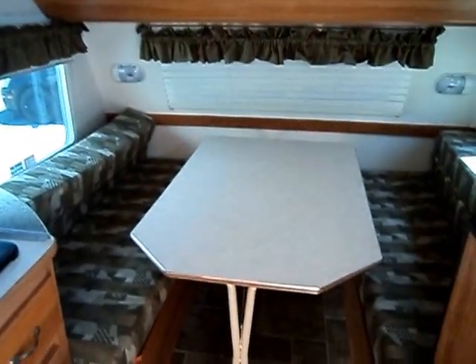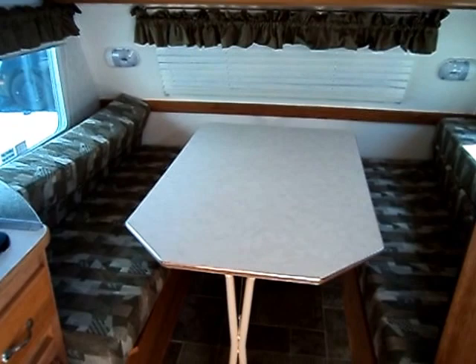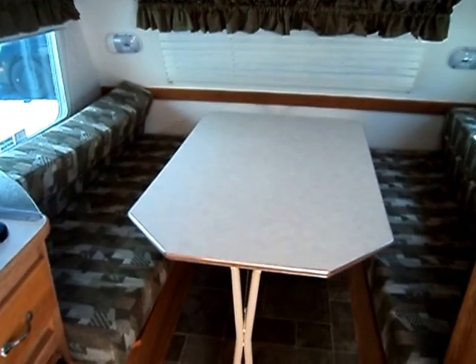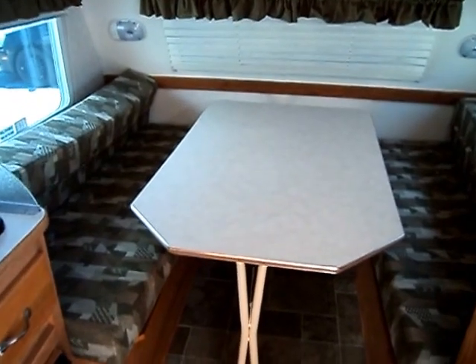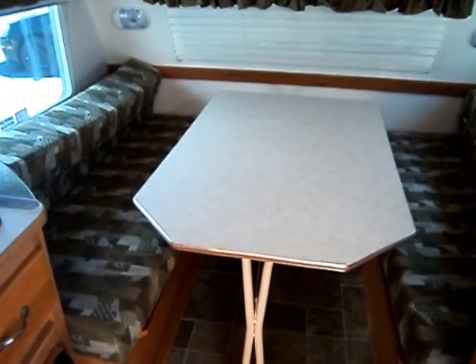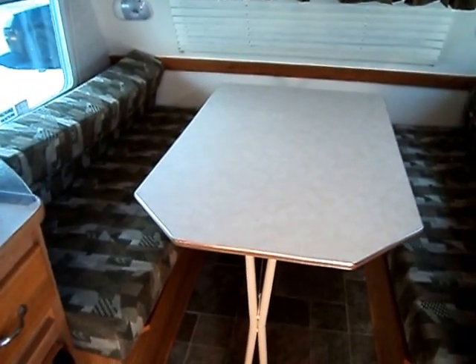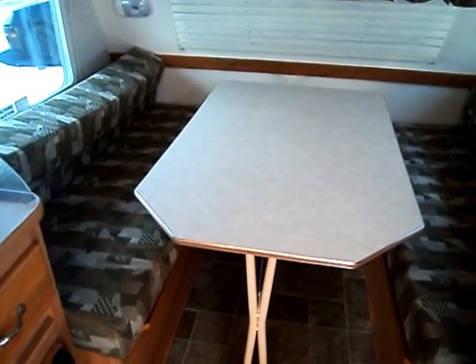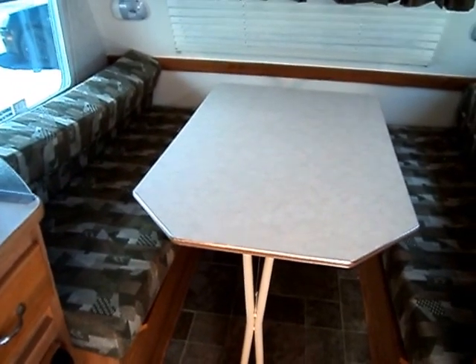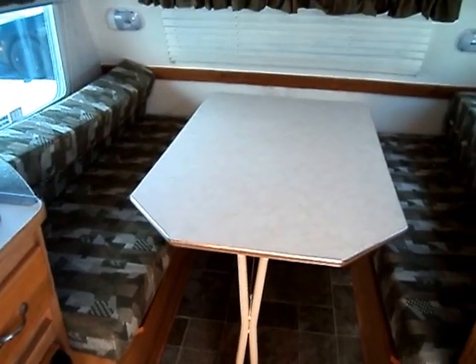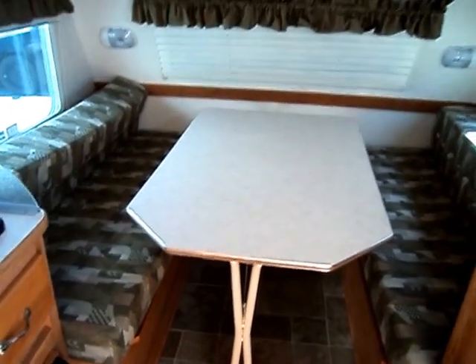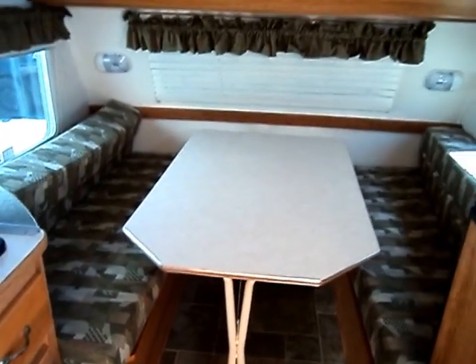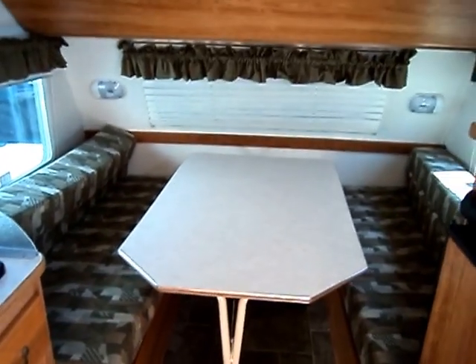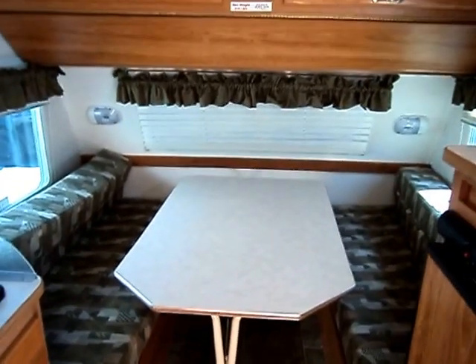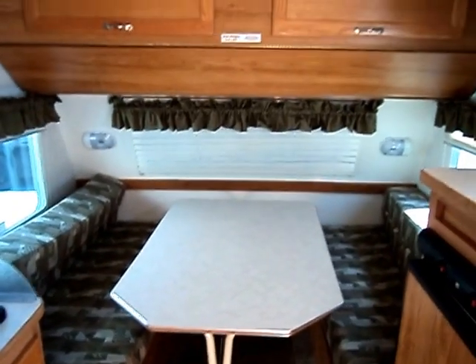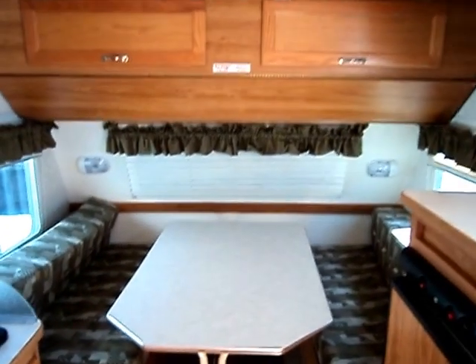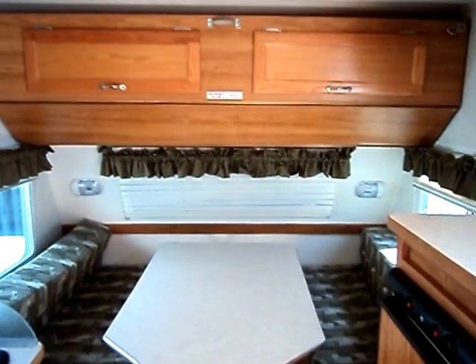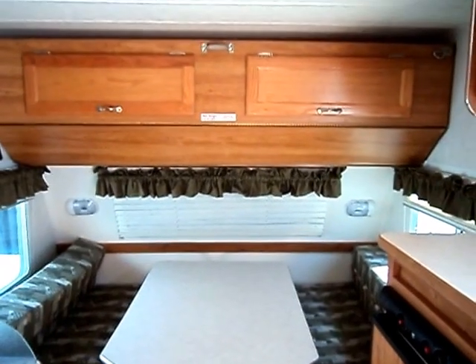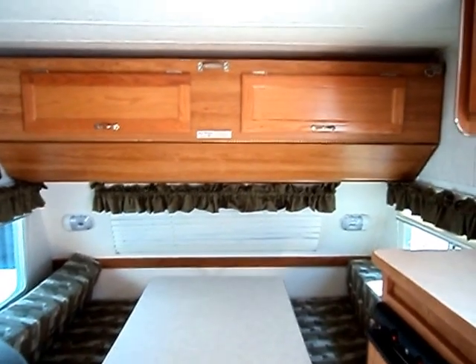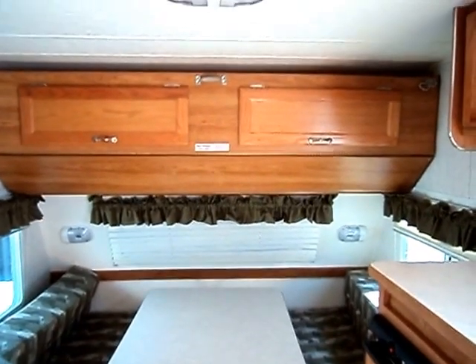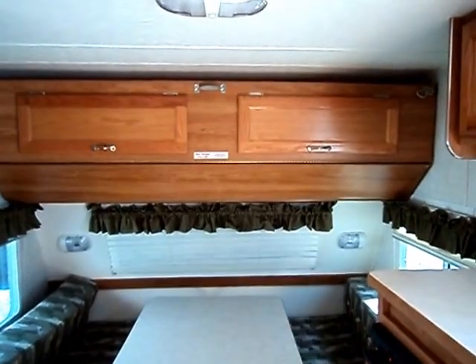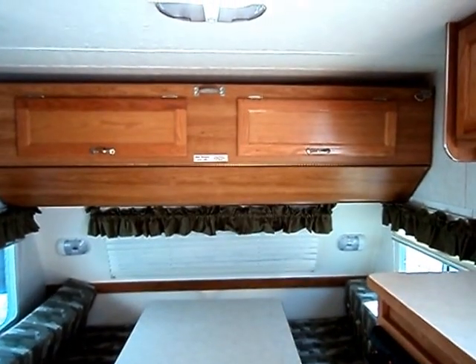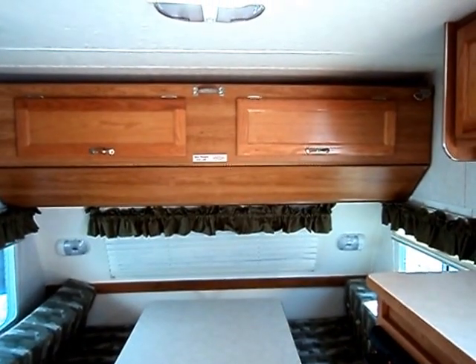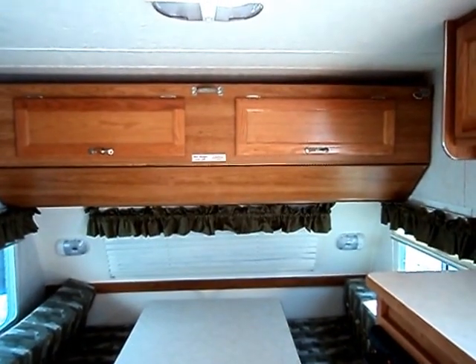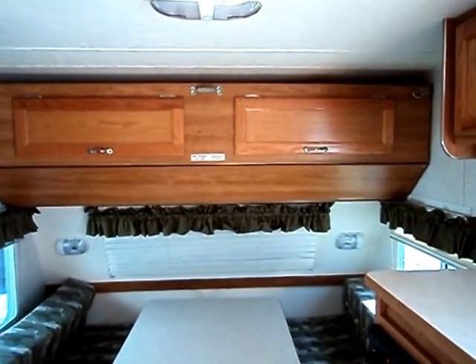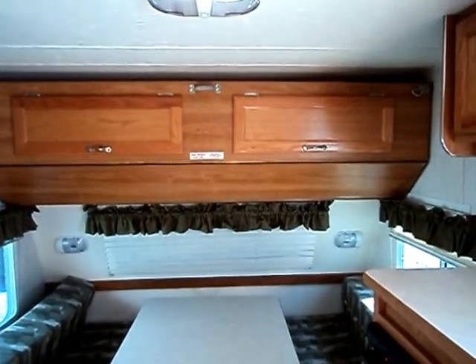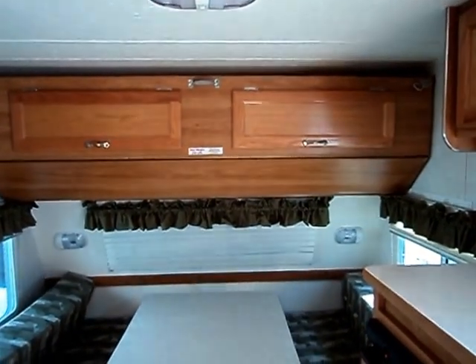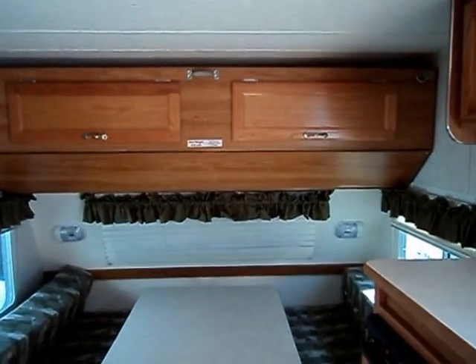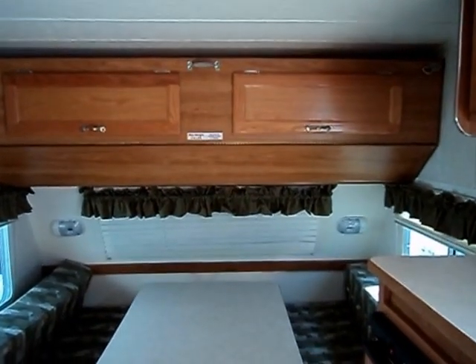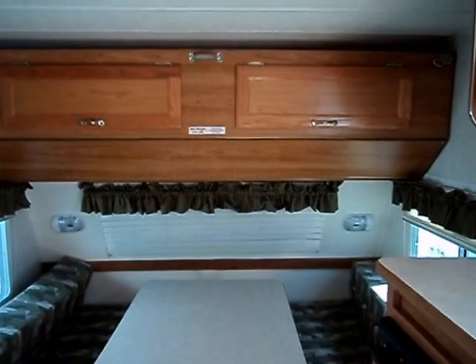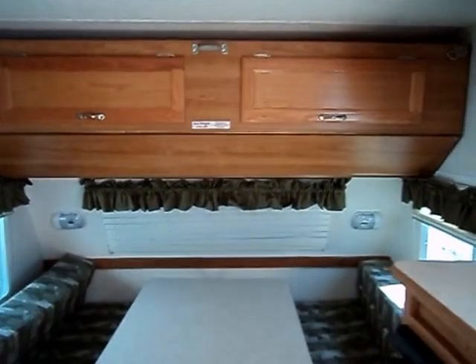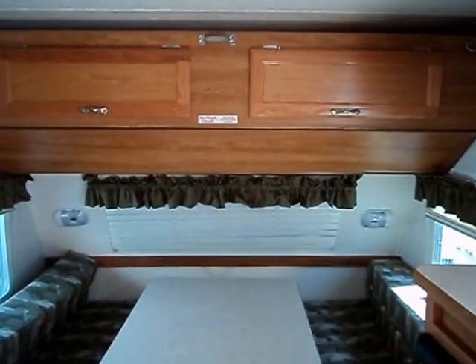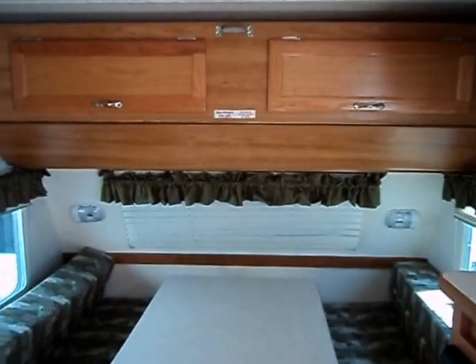This has a large front dinette with an indoor-outdoor table that can go outside under the awning. That converts for a double sleeper. And you have cabinetry overhead, which will convert for a single bunk bed, so it sleeps three very comfortably.